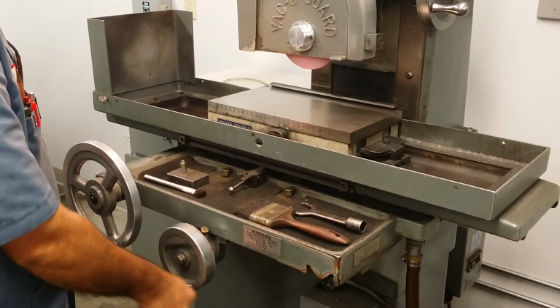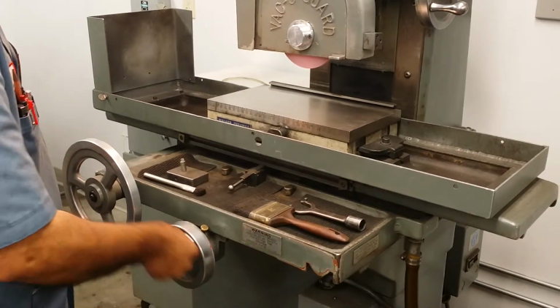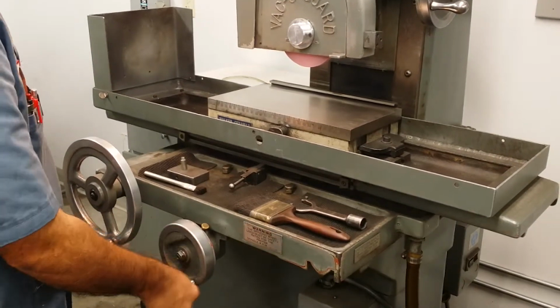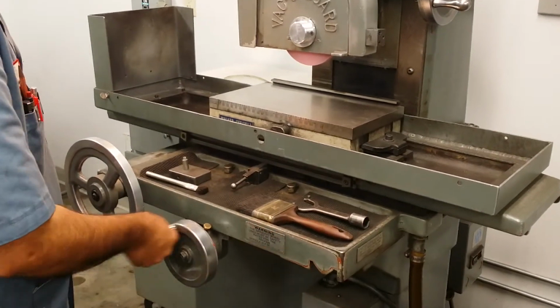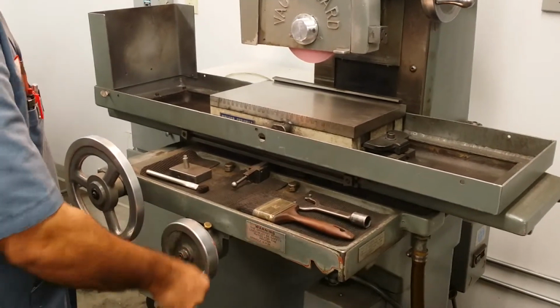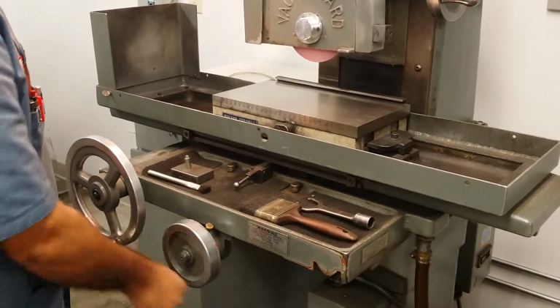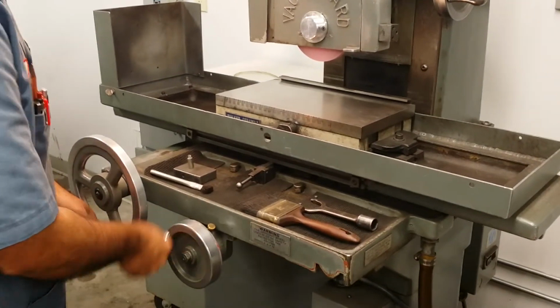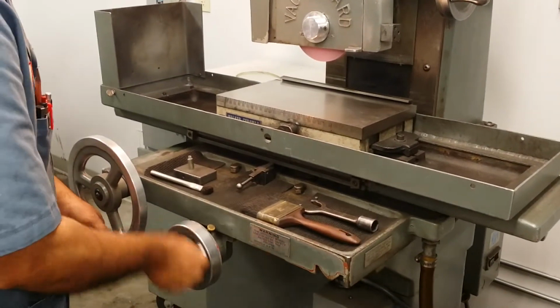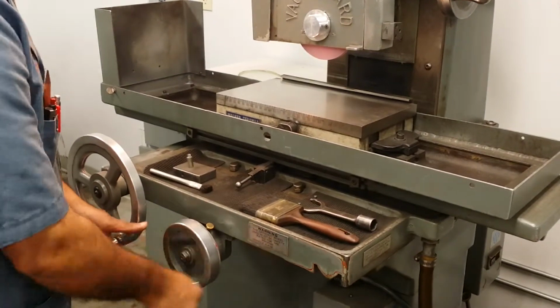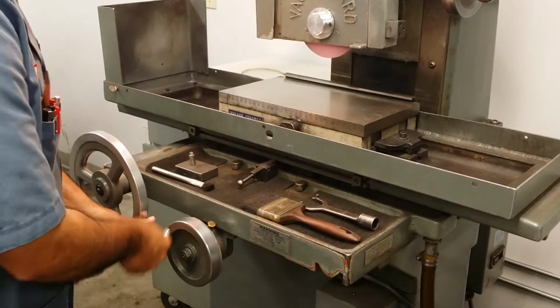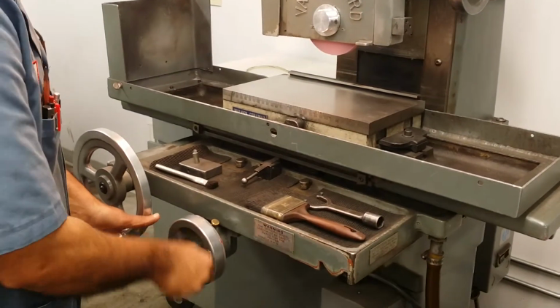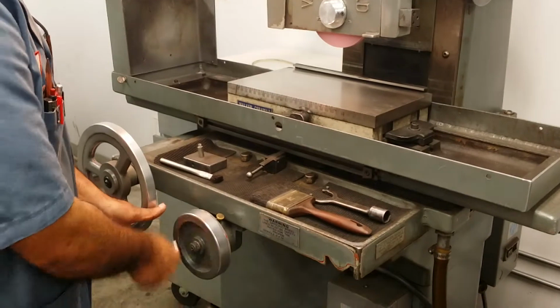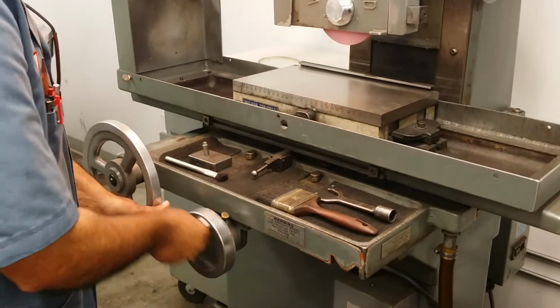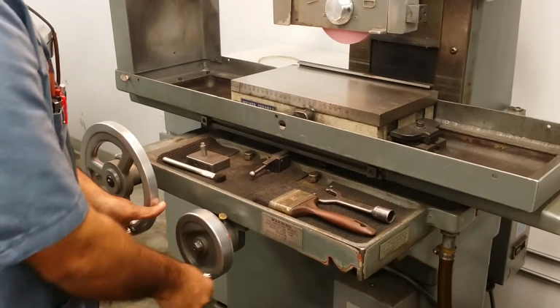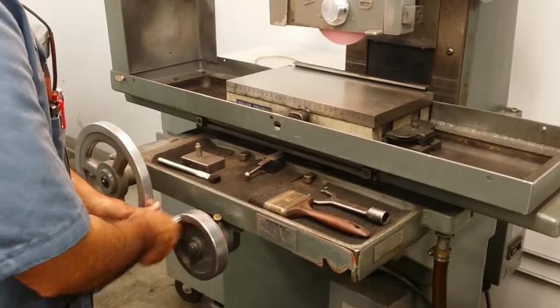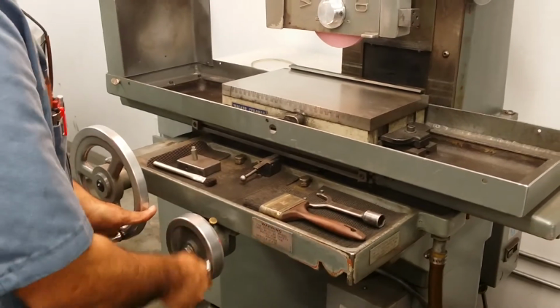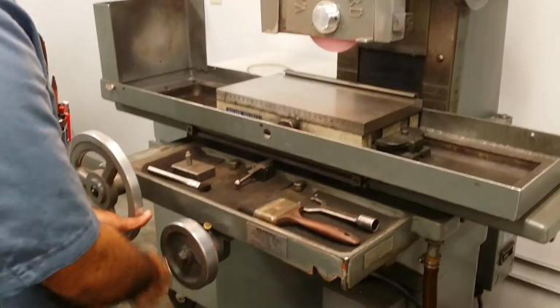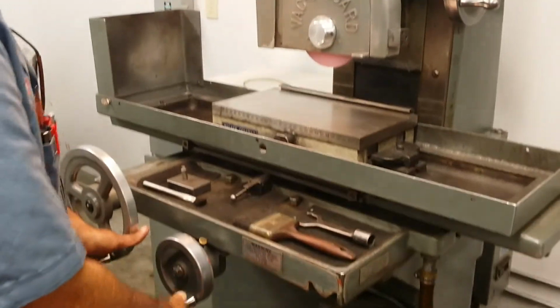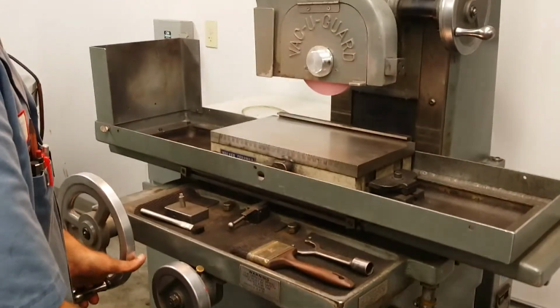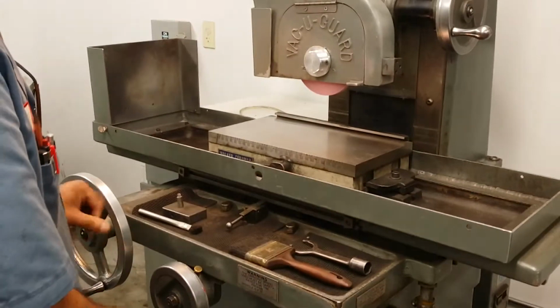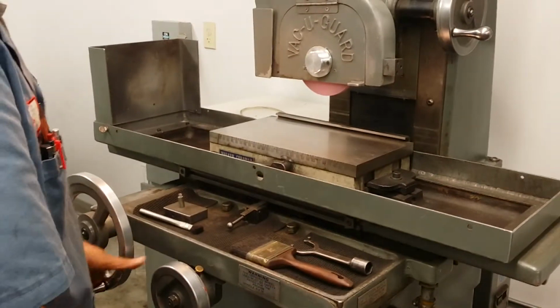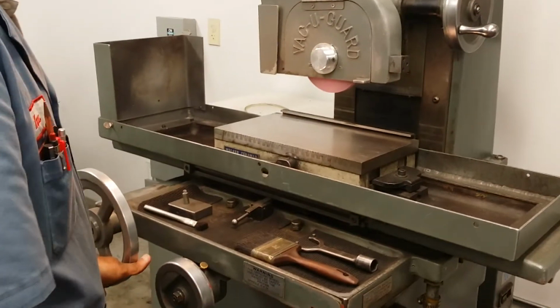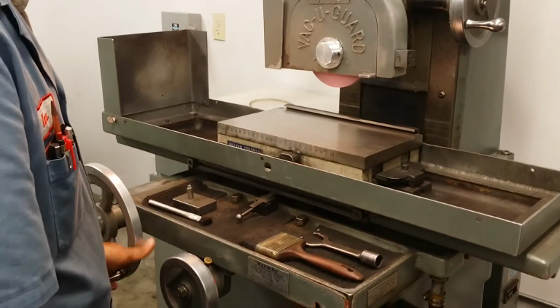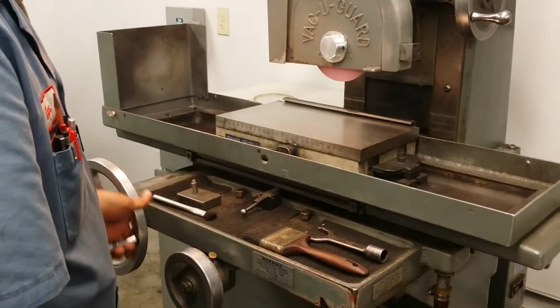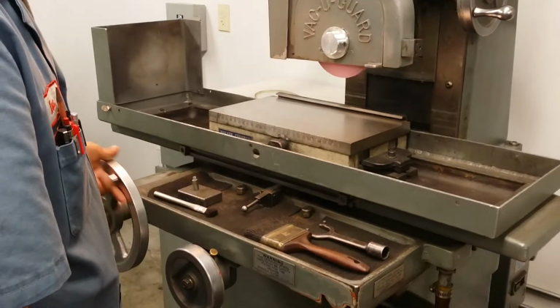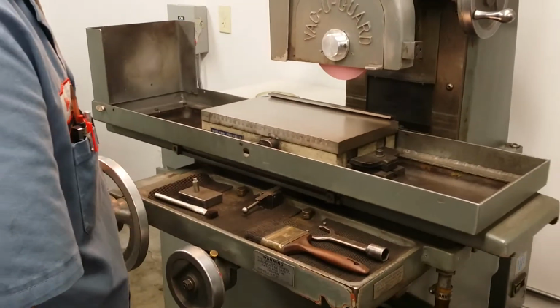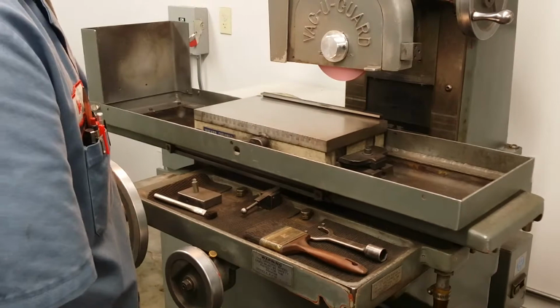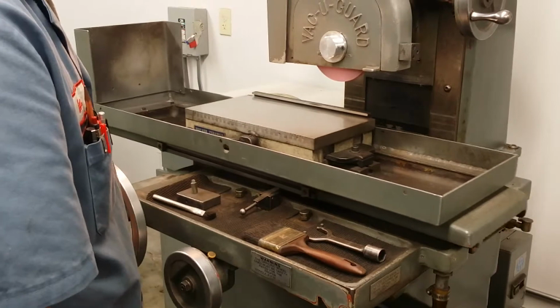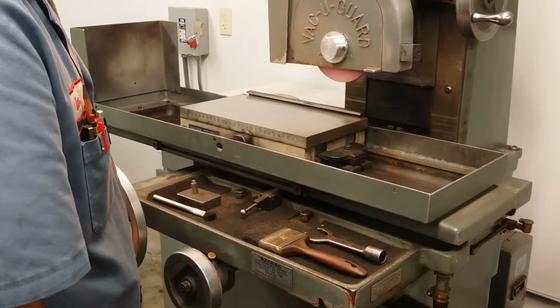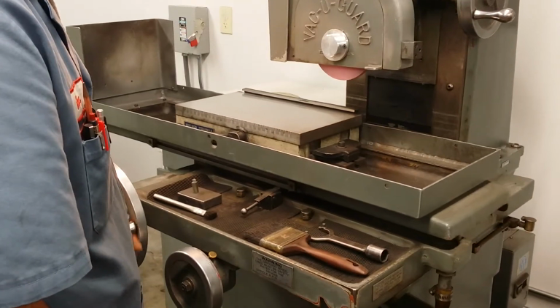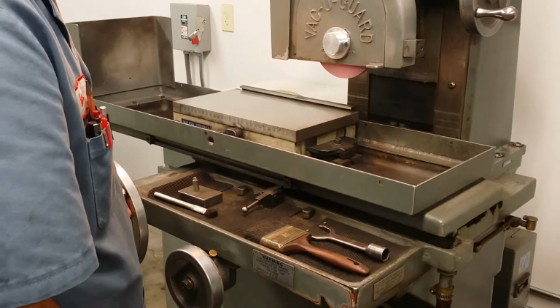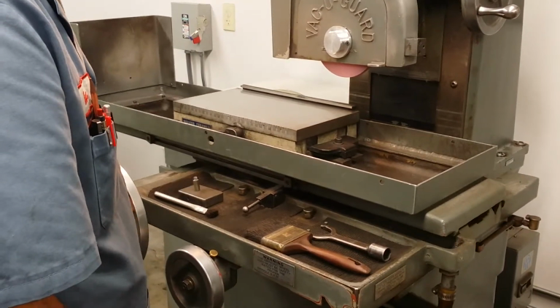Is it all manual or does it have a power down feed? This is all manual. Okay, that's what I thought. This is Crossfire. Yep.